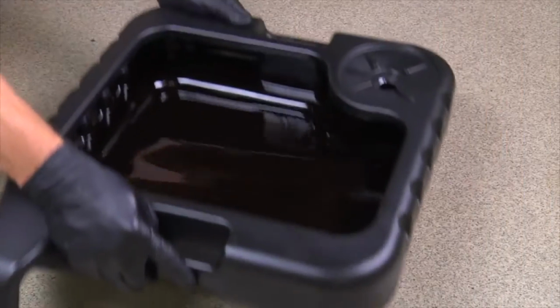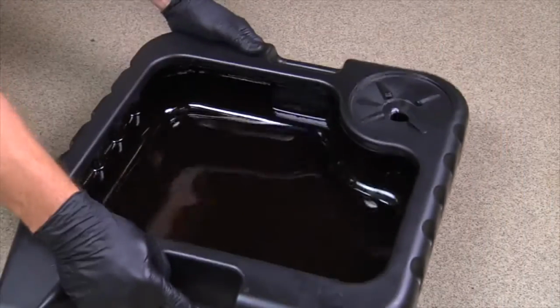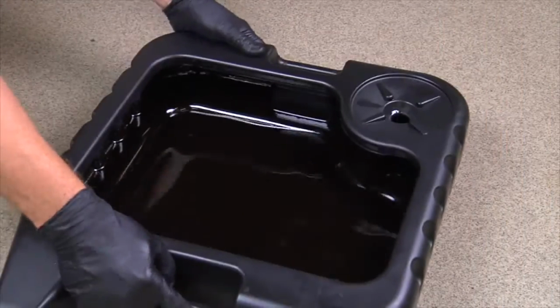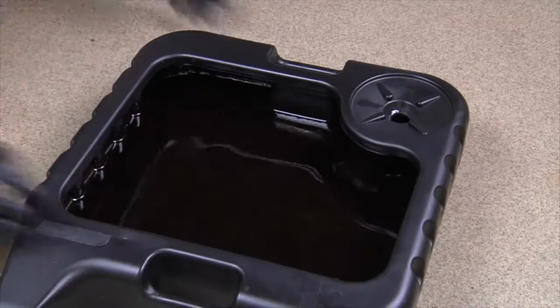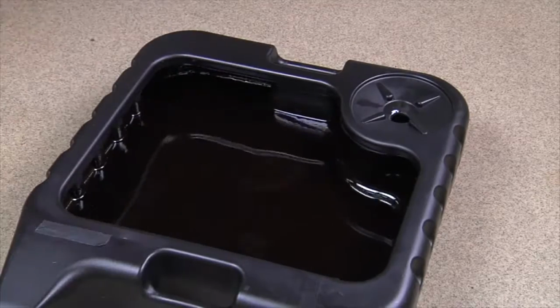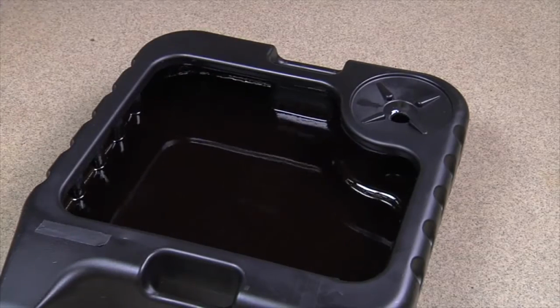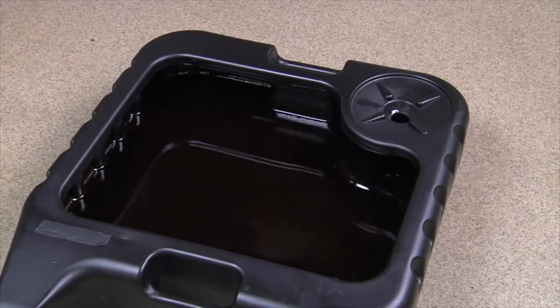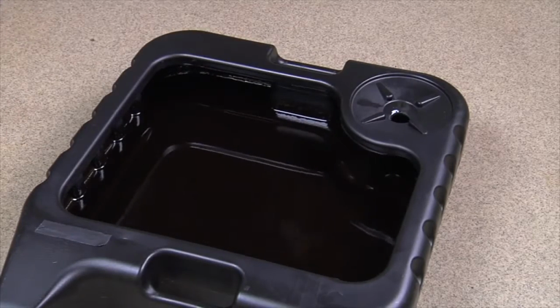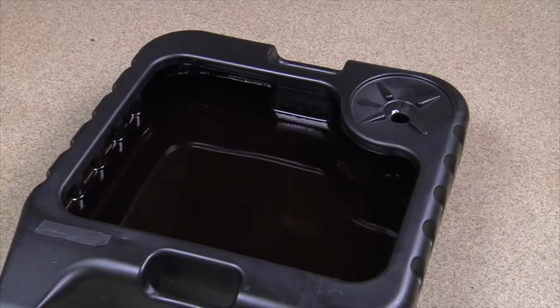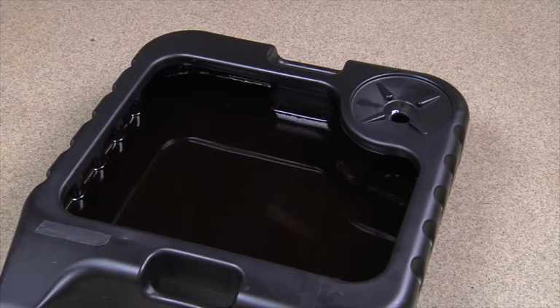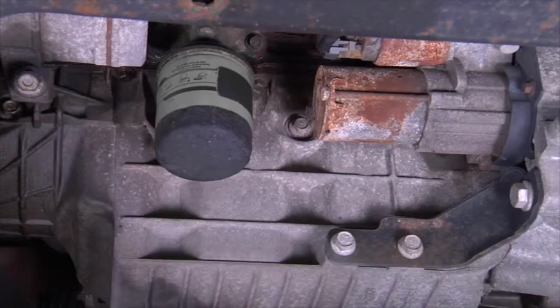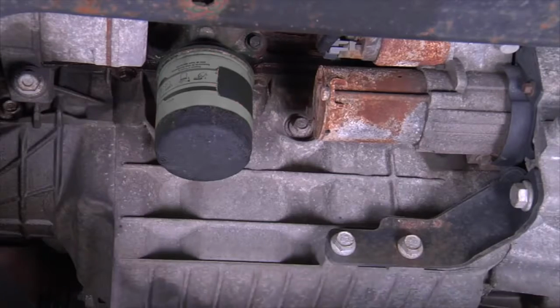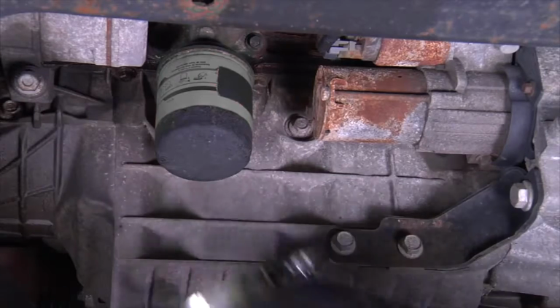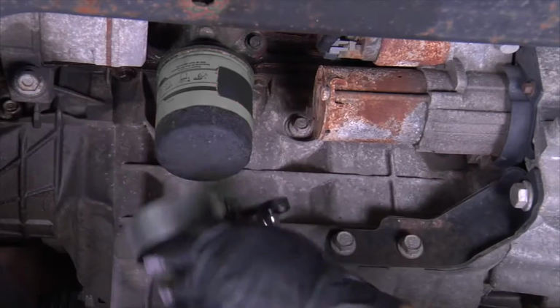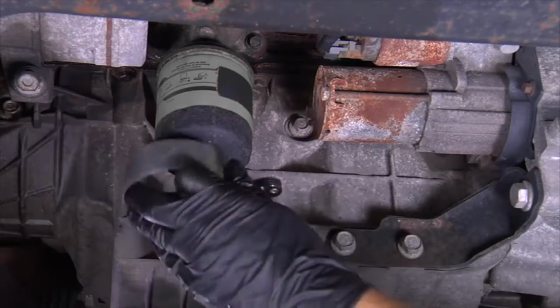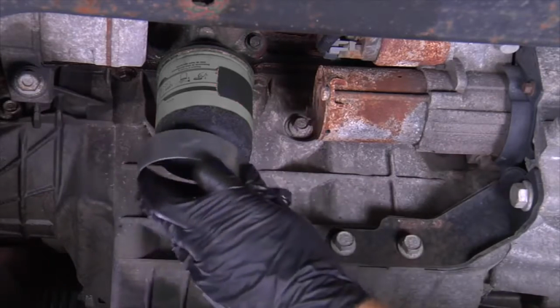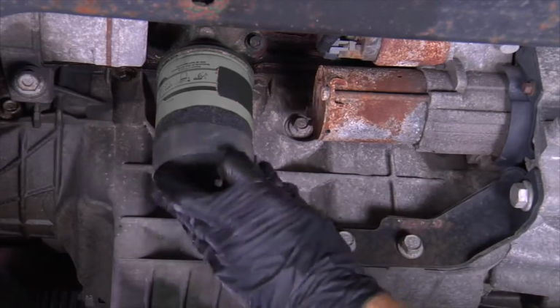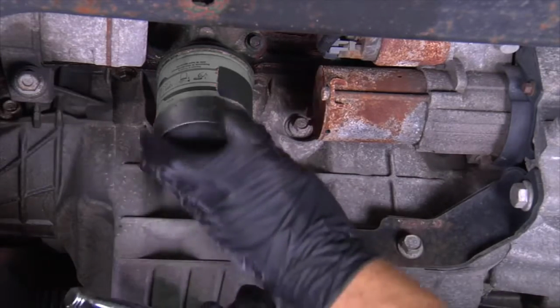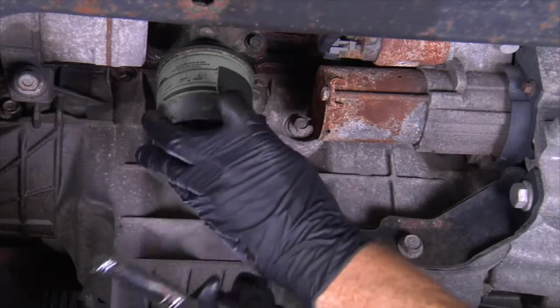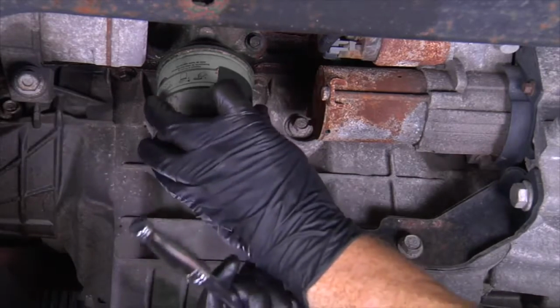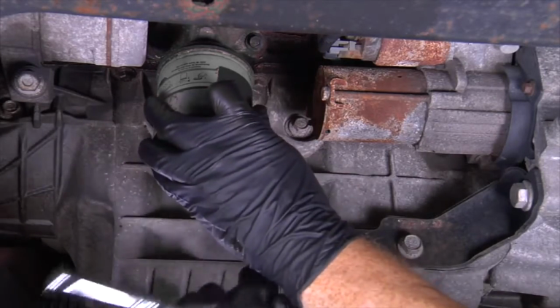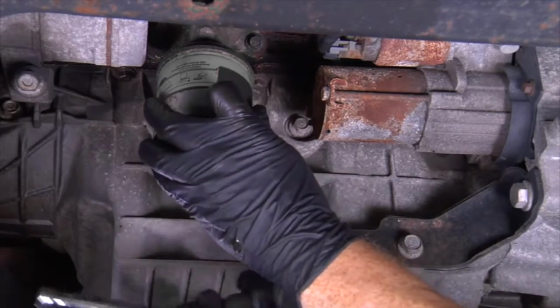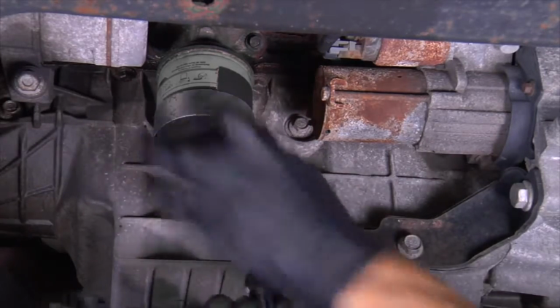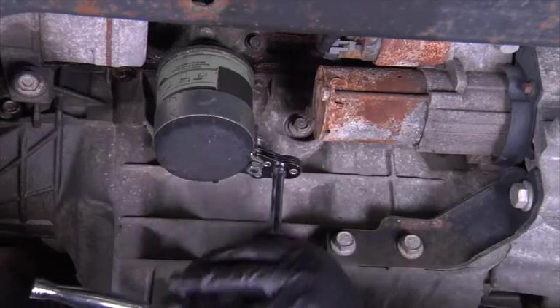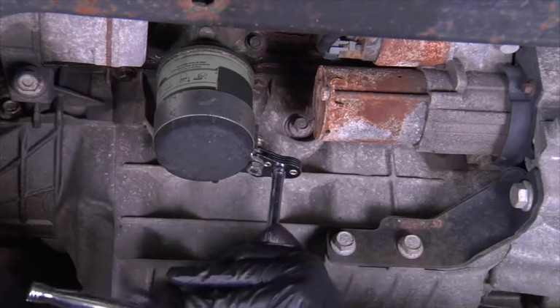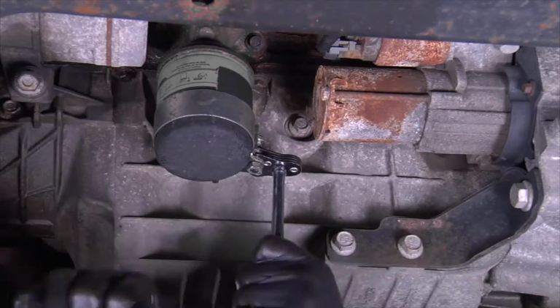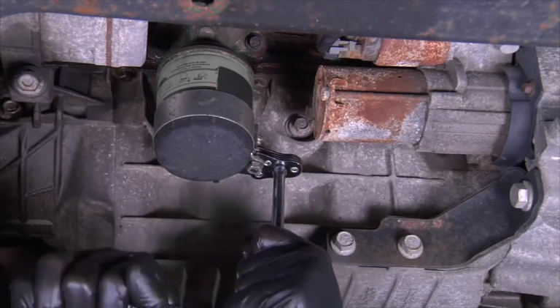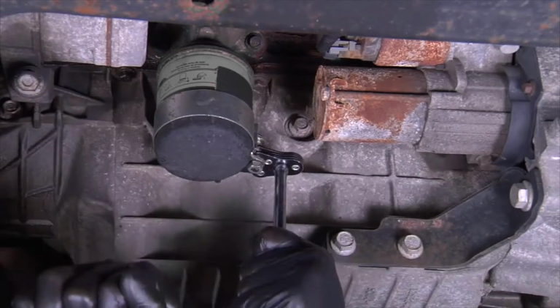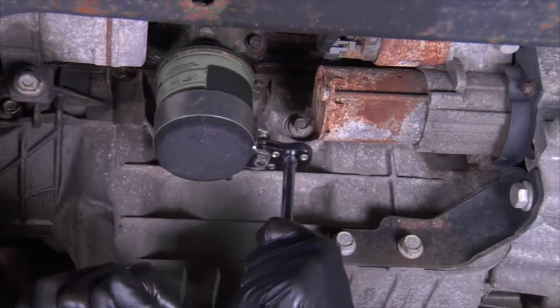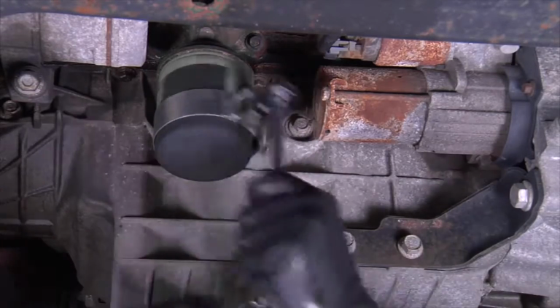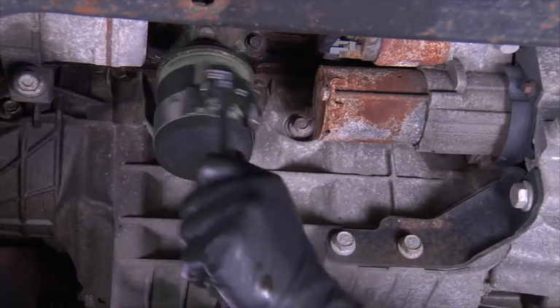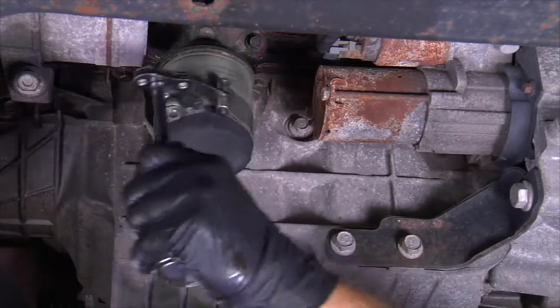Position the drip pan under the oil filter. Carefully unscrew the previous oil filter to remove it. This may require the use of a wrench to loosen the filter.